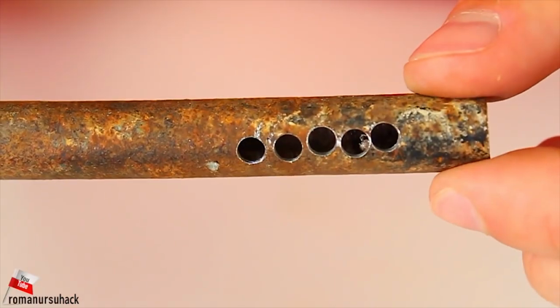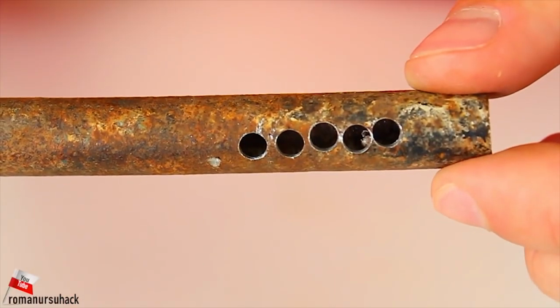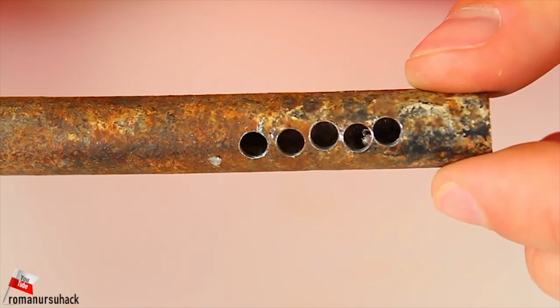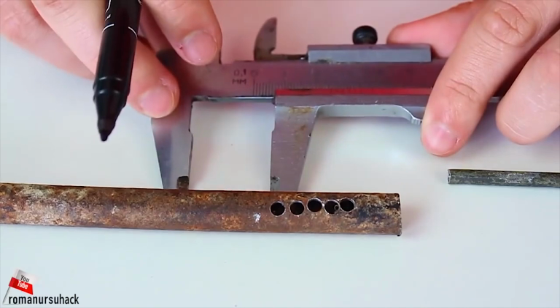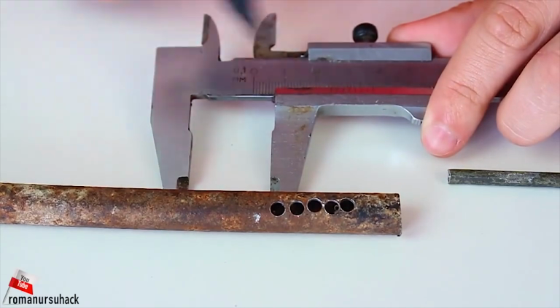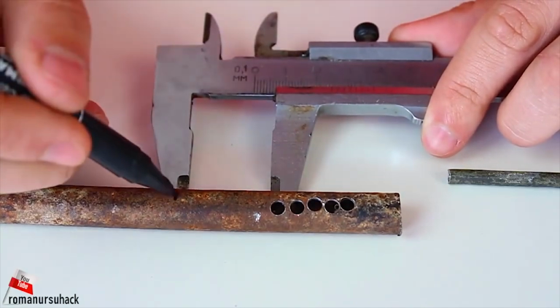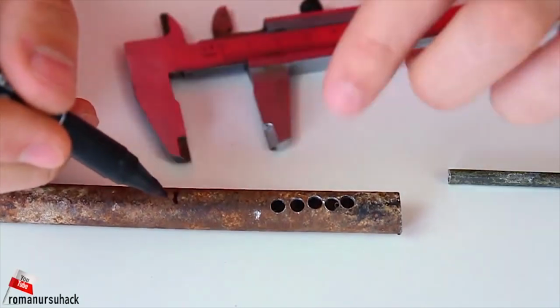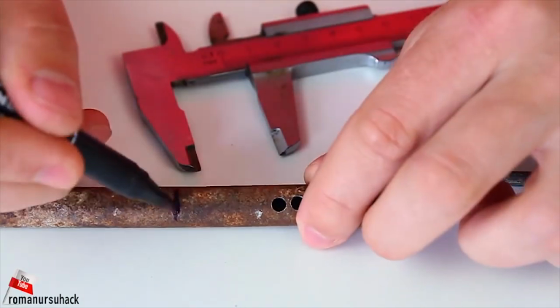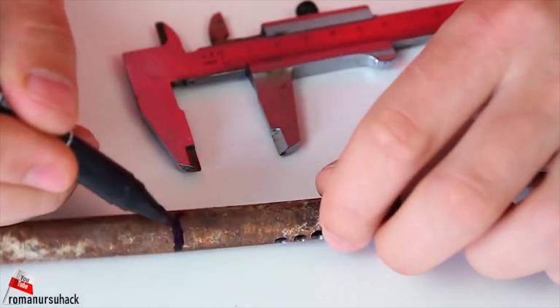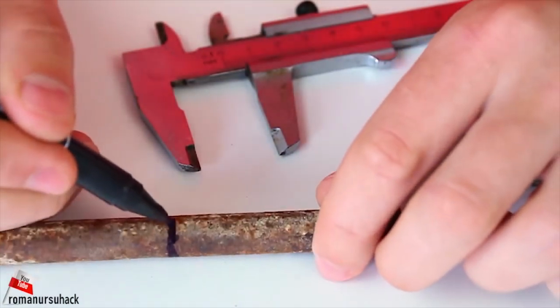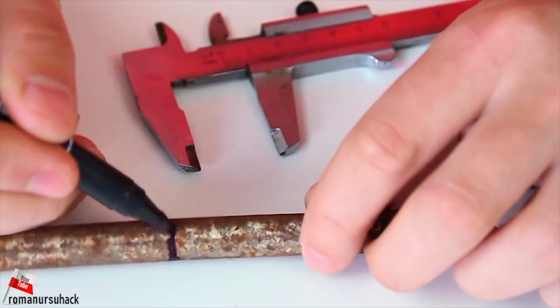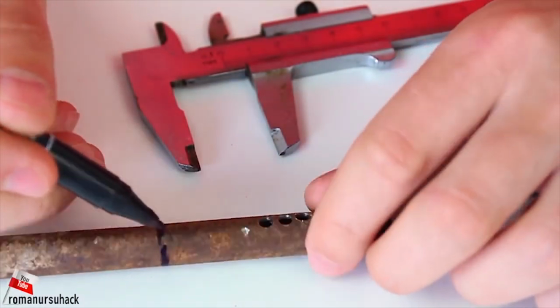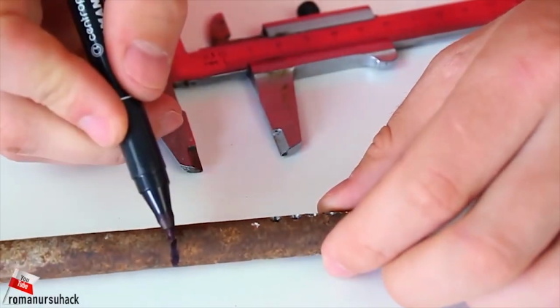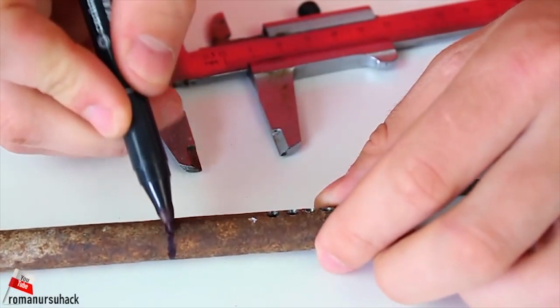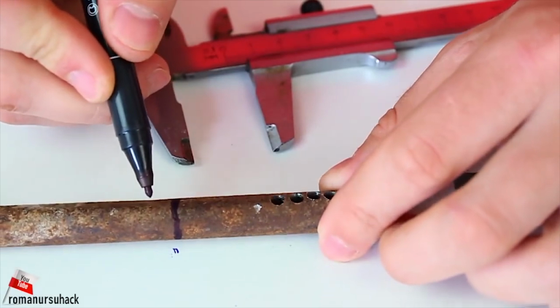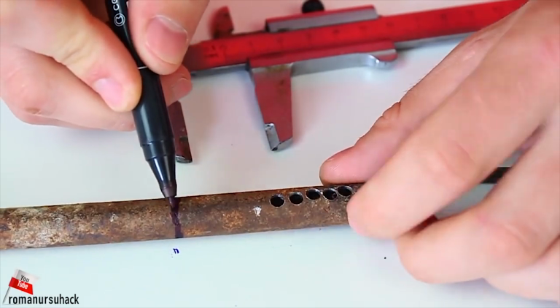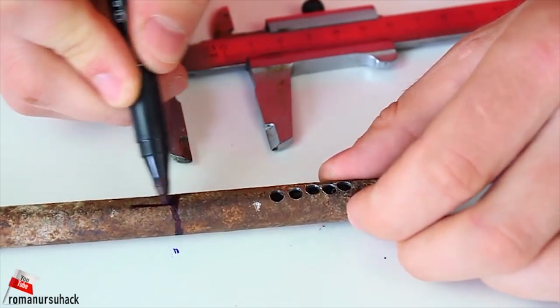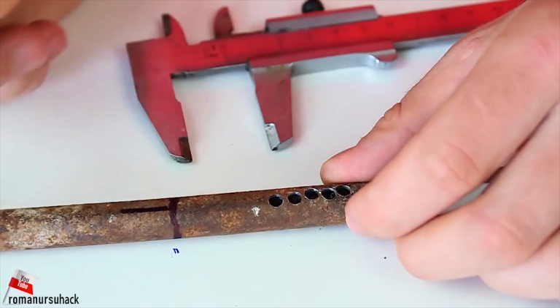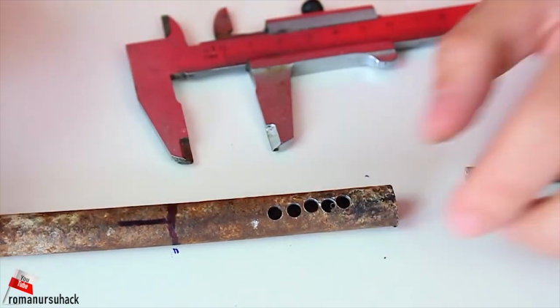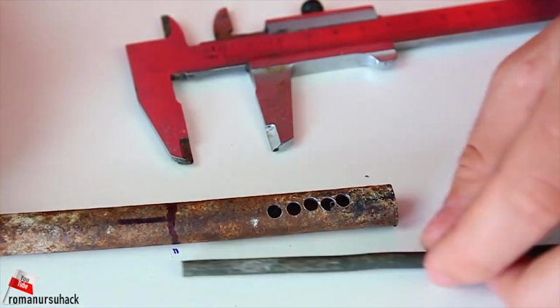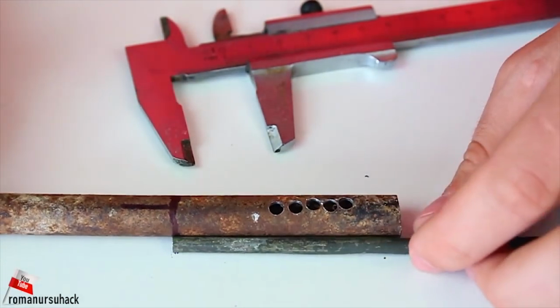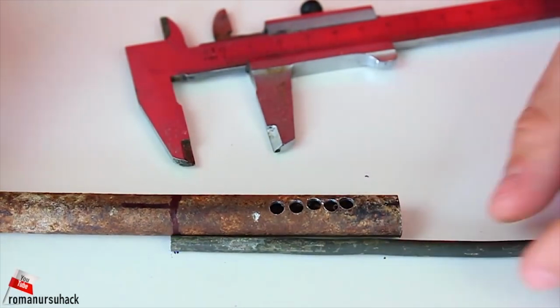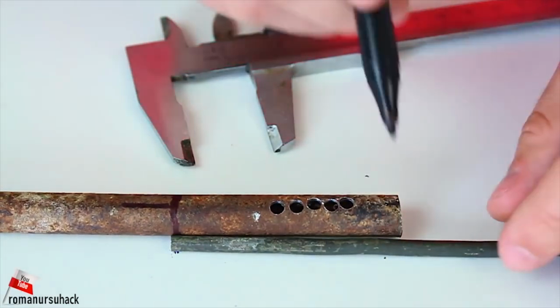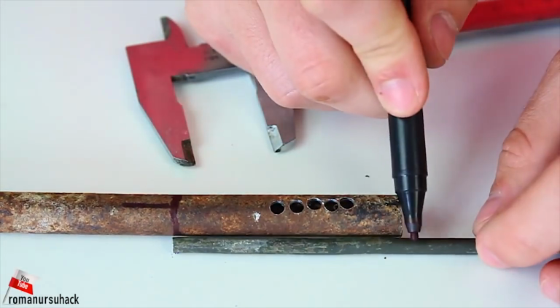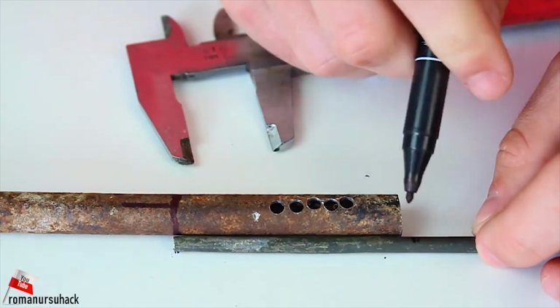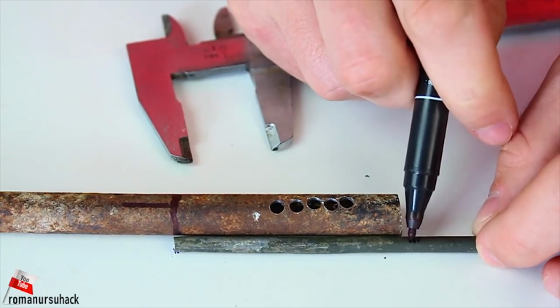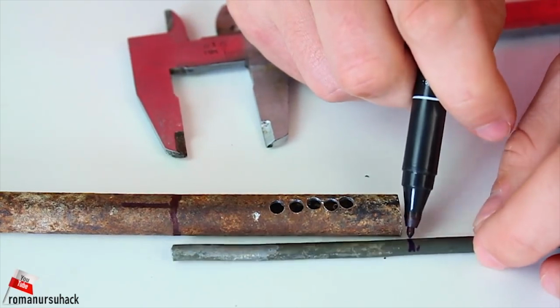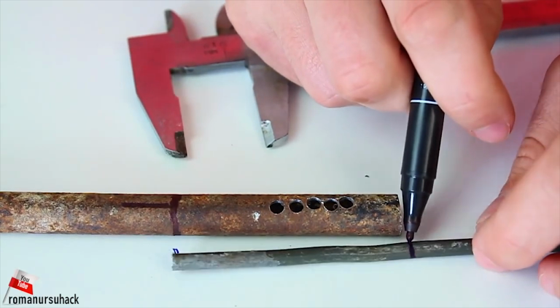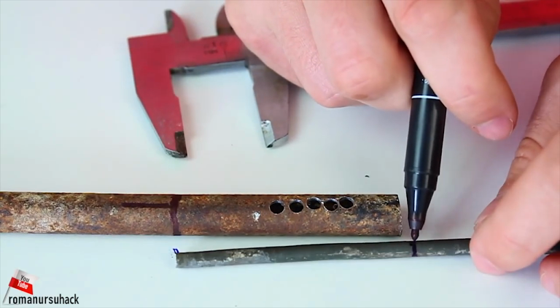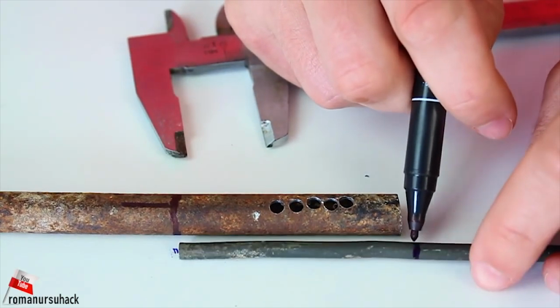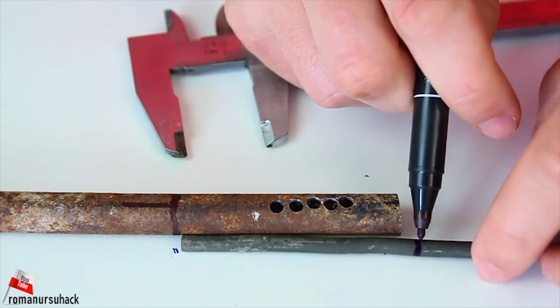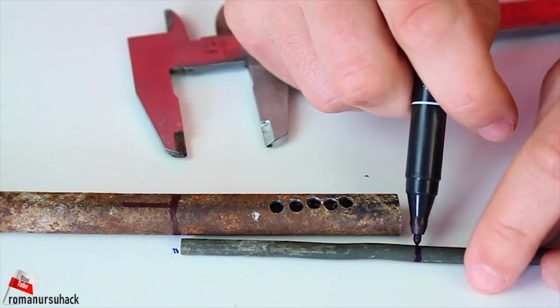Now let us put a mark 25 mm away from the last hole. Then we need to line up the smaller tube with a mark on the bigger one, and let us make one more mark on the small tube. We are doing it to know how deep we should insert the smaller tube into the bigger one.